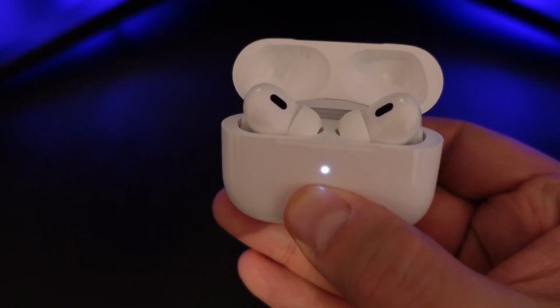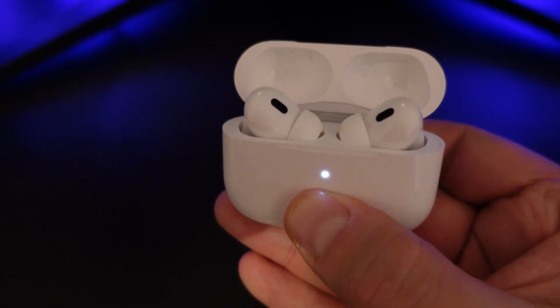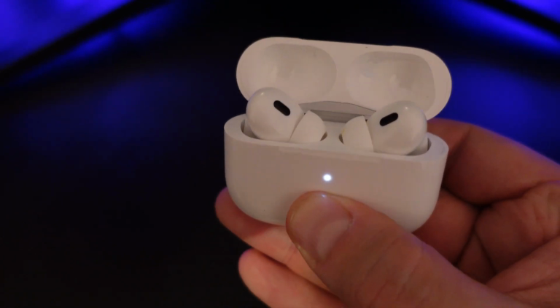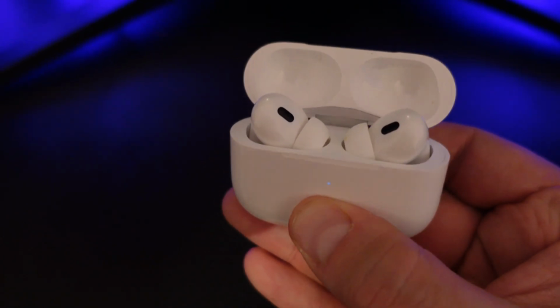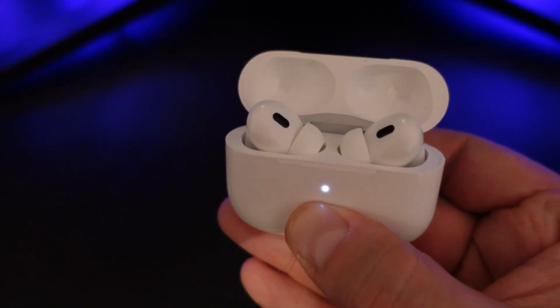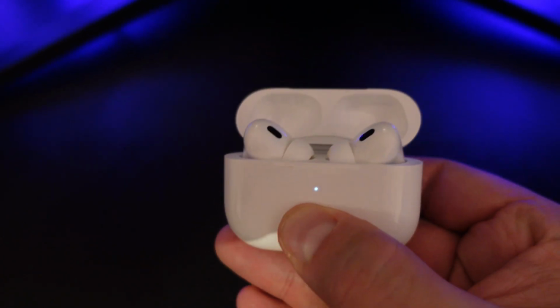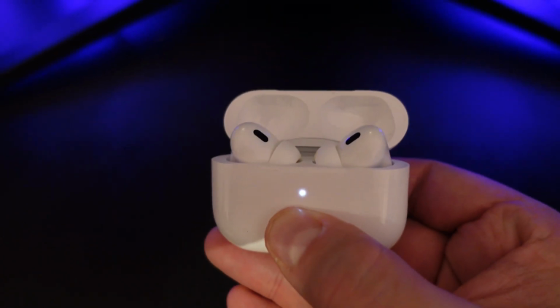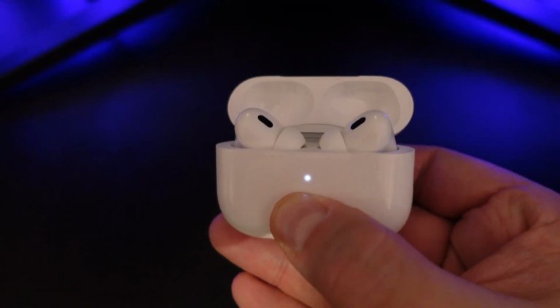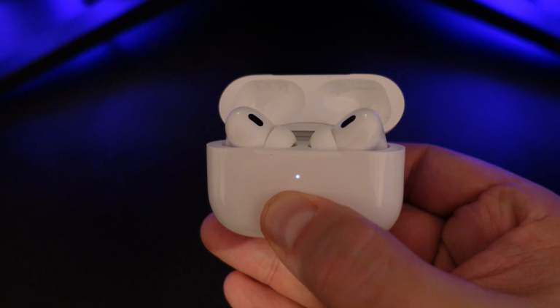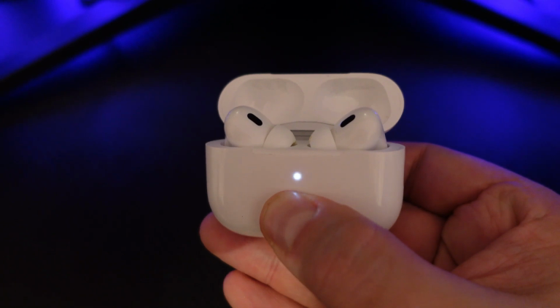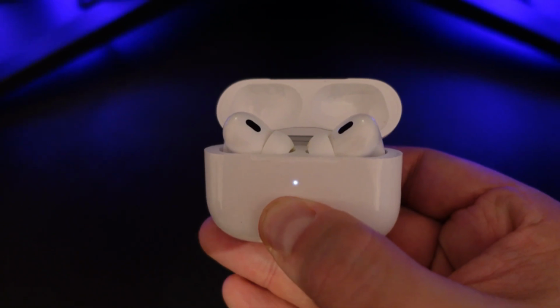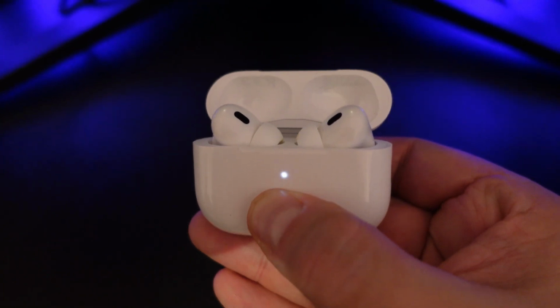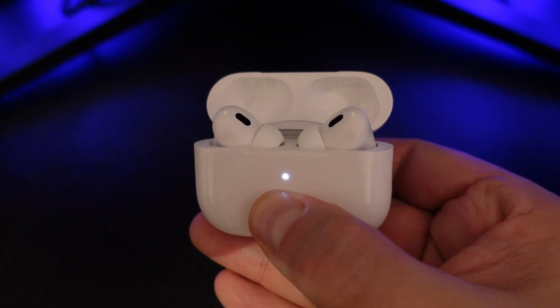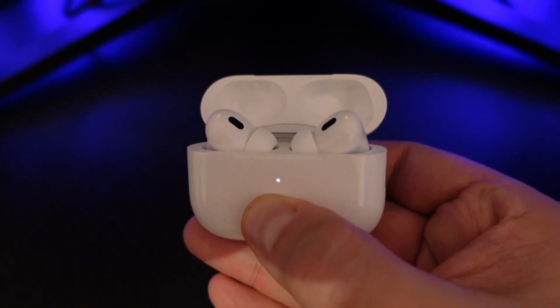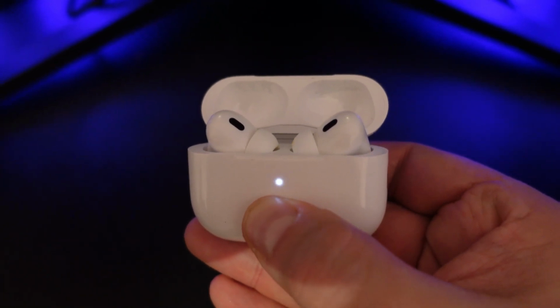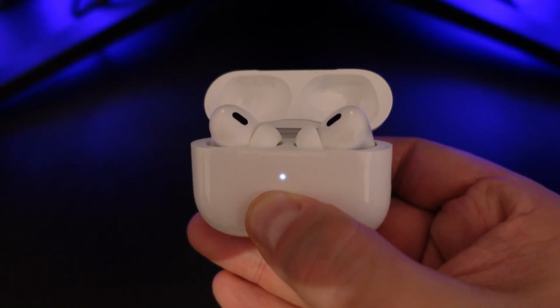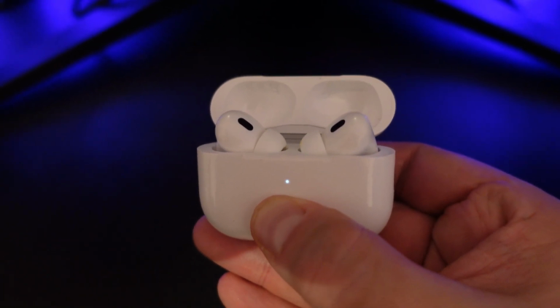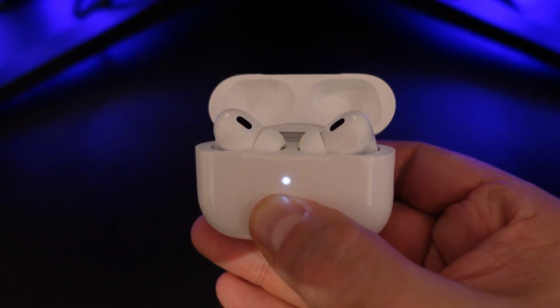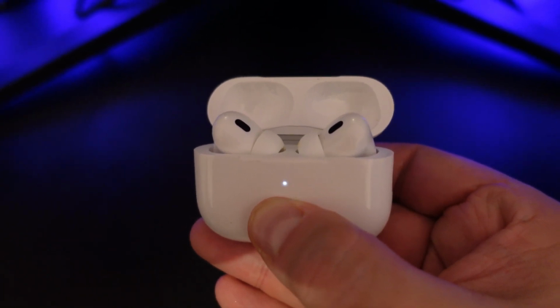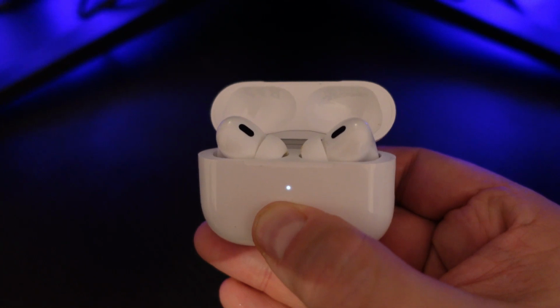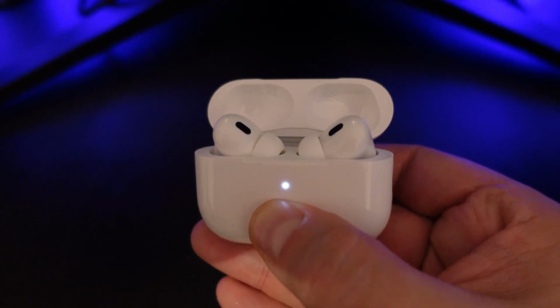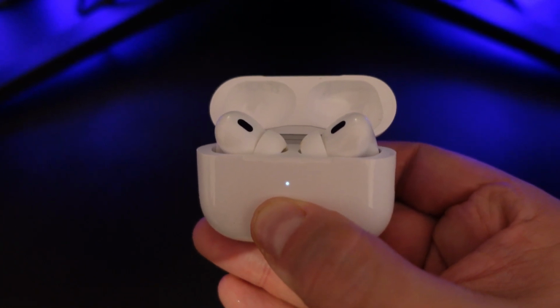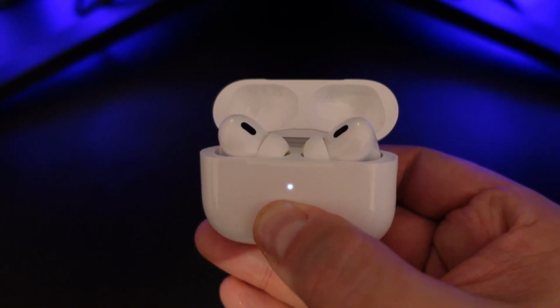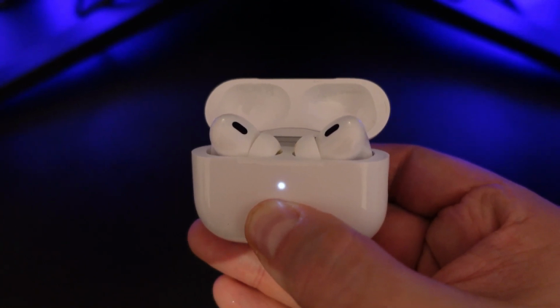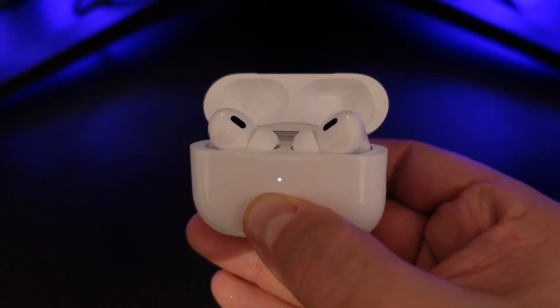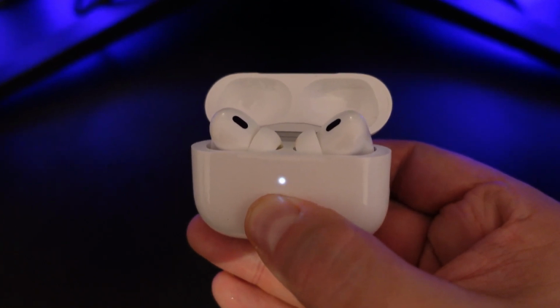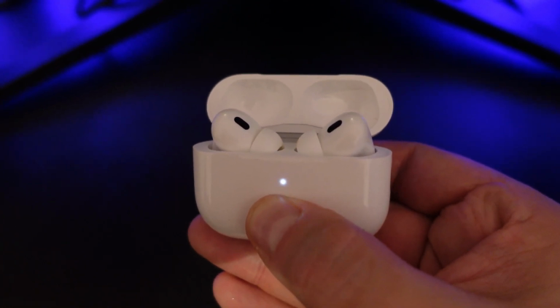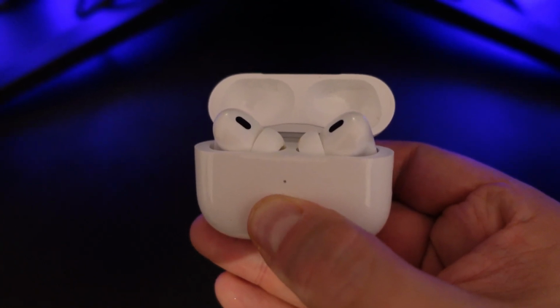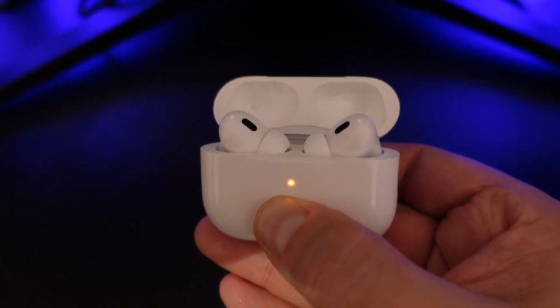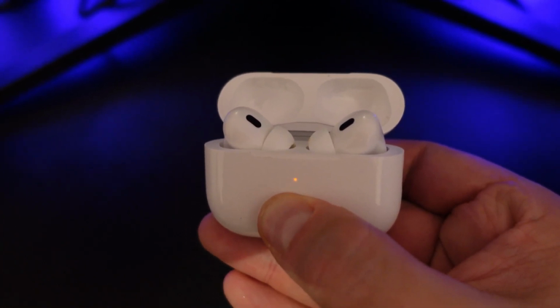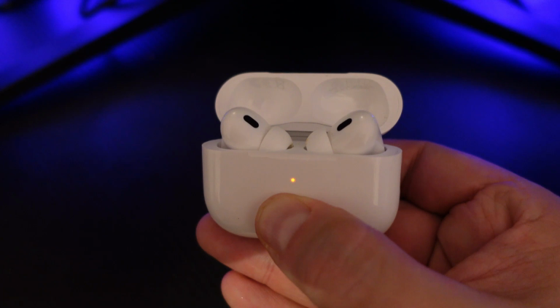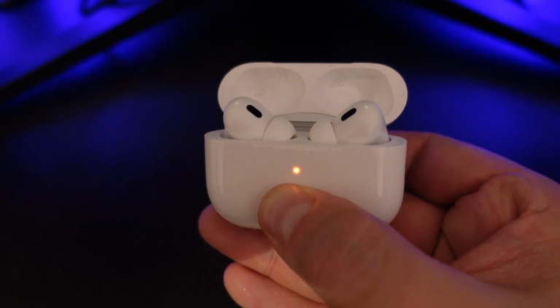The AirPod light is going to start flashing white — keep the button held down. It takes about 15 to 20 seconds, but what will happen is the flashing white light is going to turn to an amber orange colour like this.